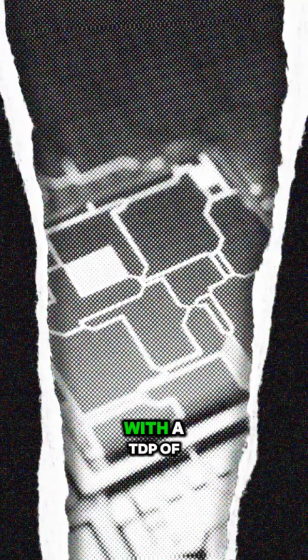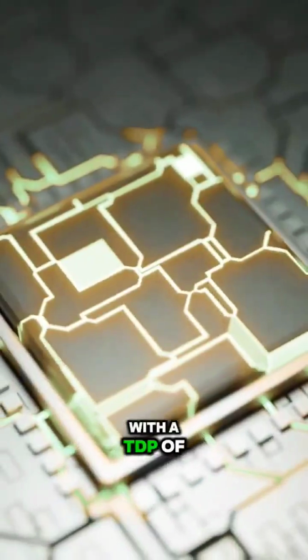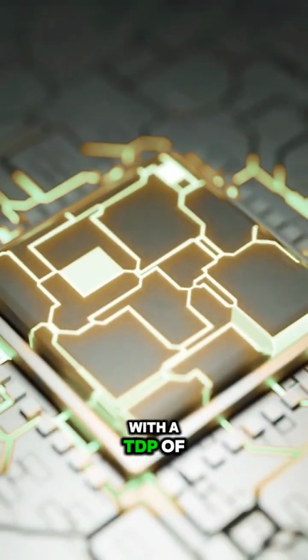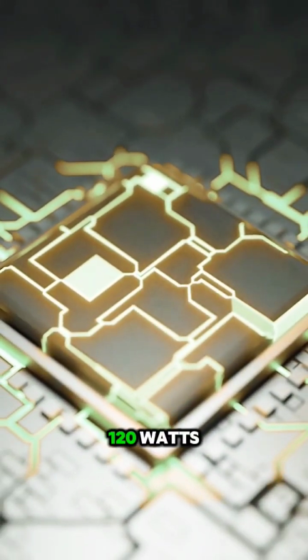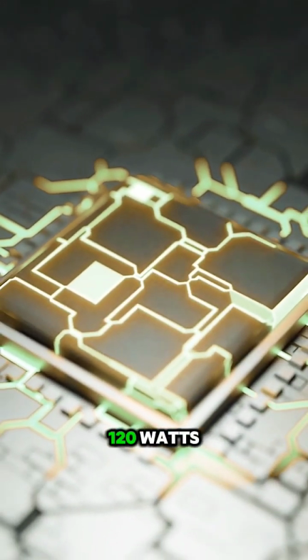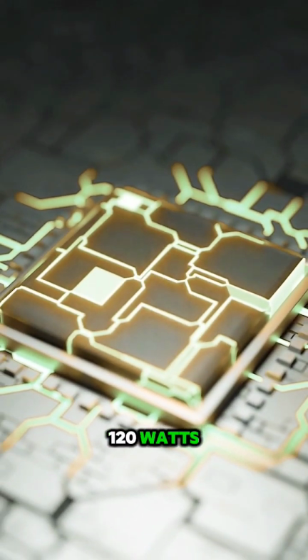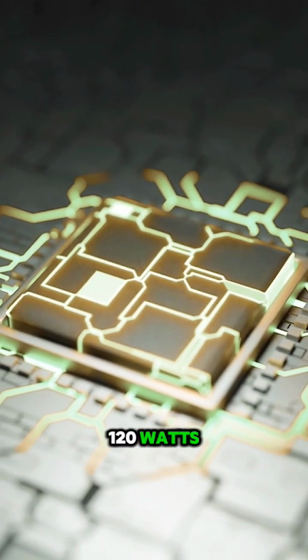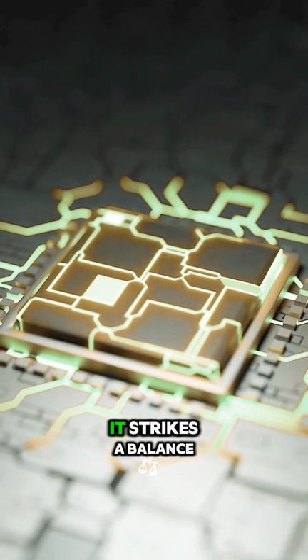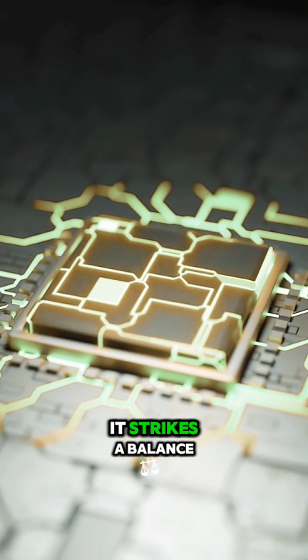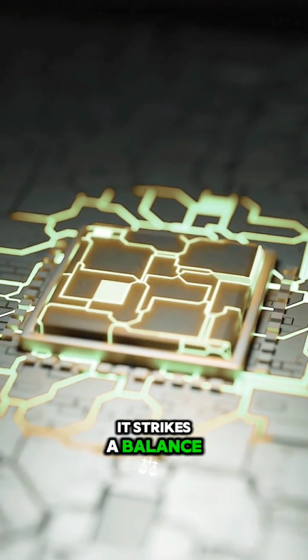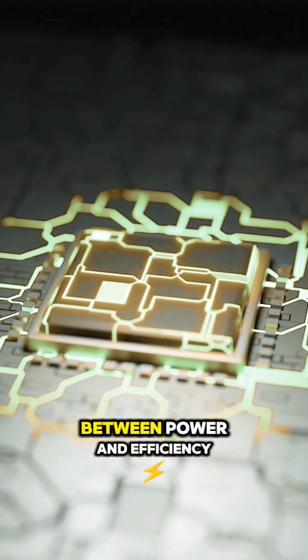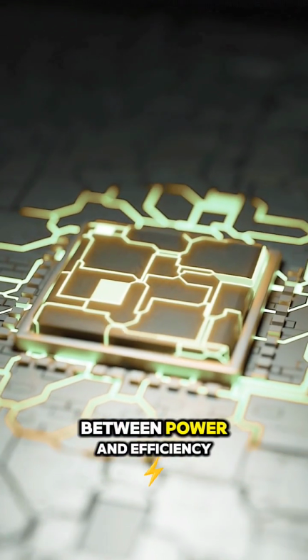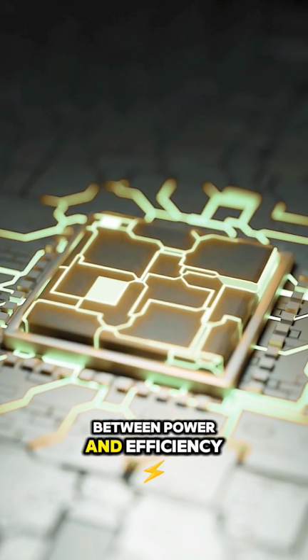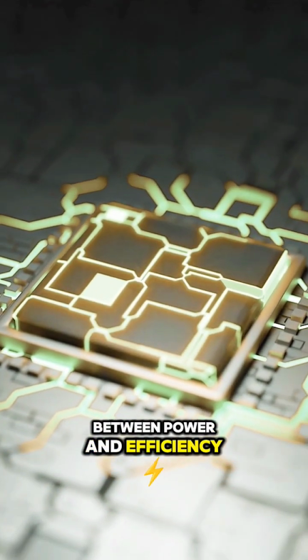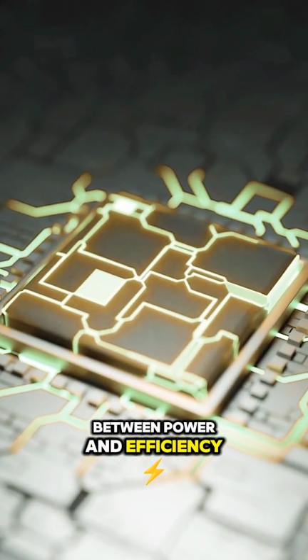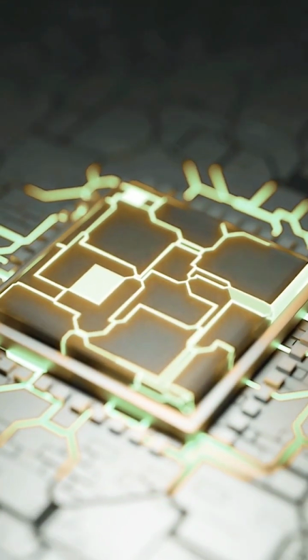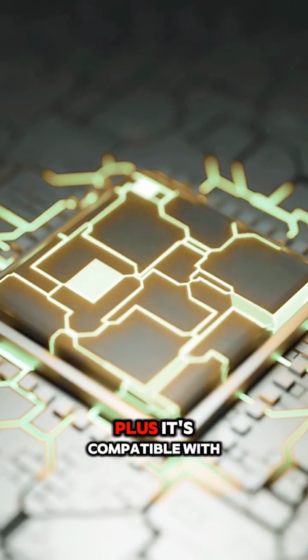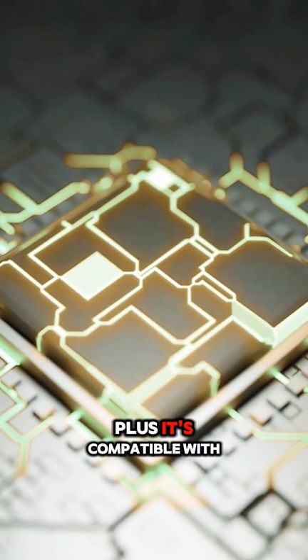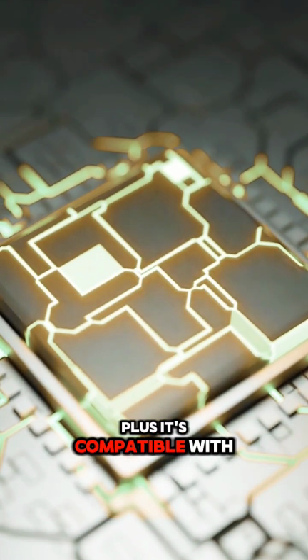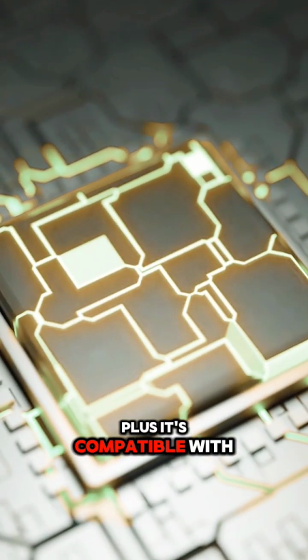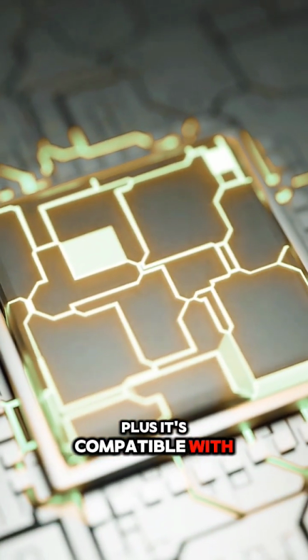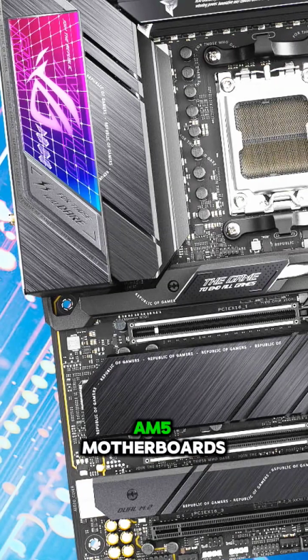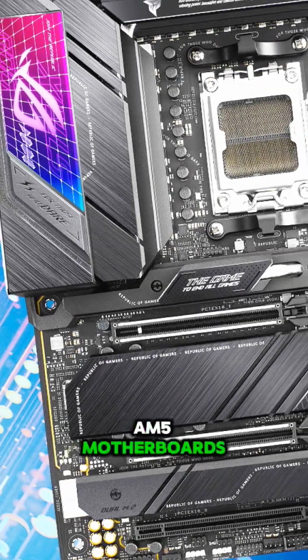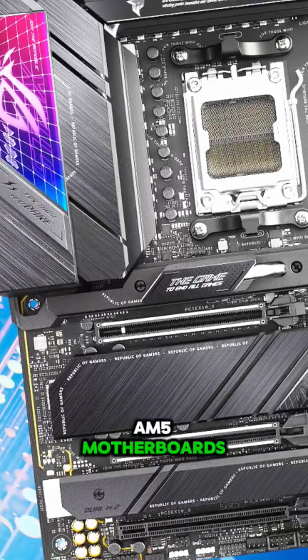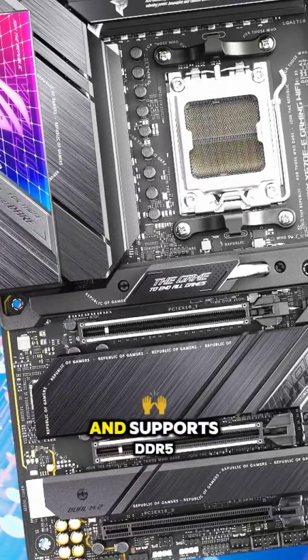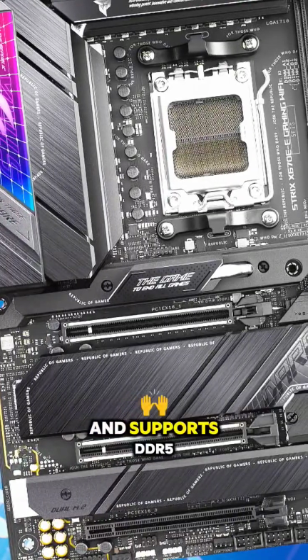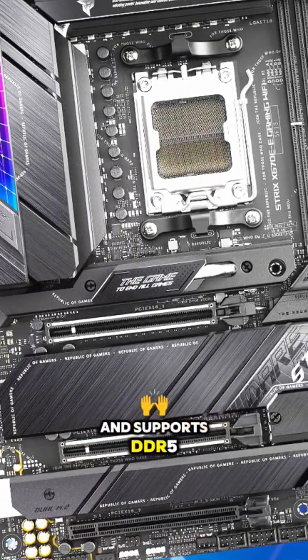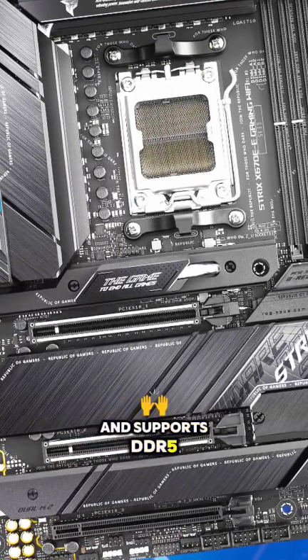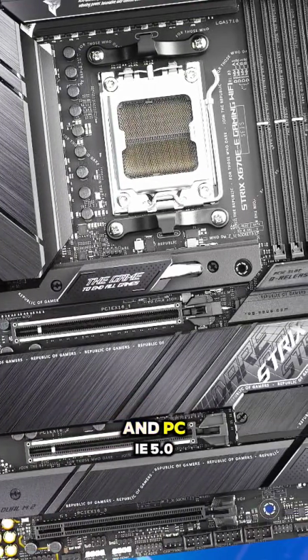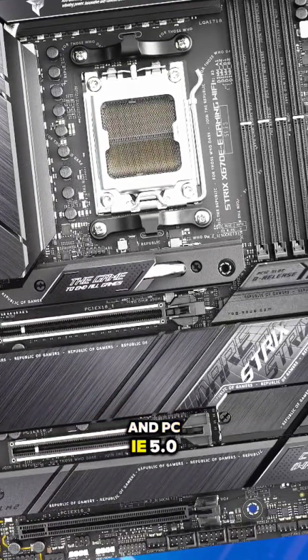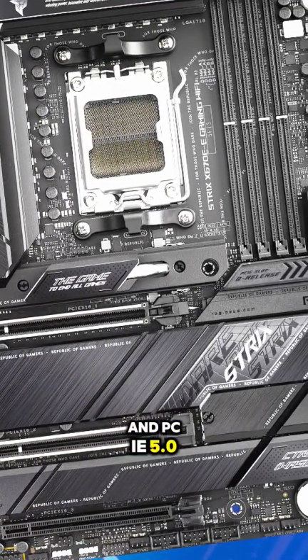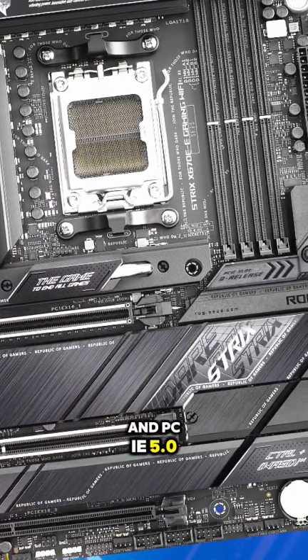With a TDP of 120 watts, it strikes a balance between power and efficiency. Plus, it's compatible with AM5 motherboards and supports DDR5 and PCIe 5.0.